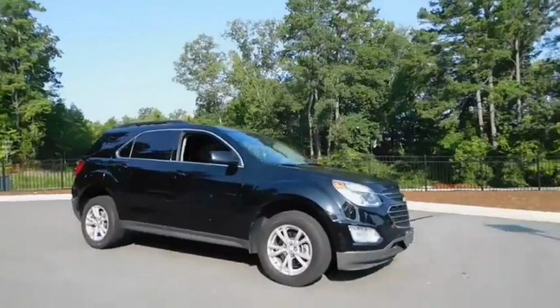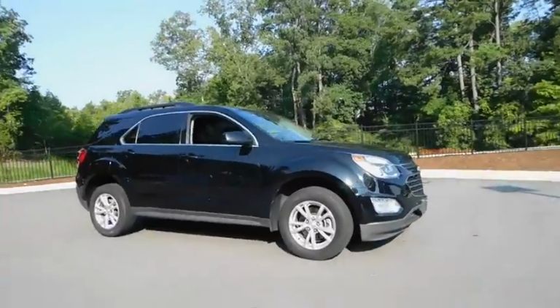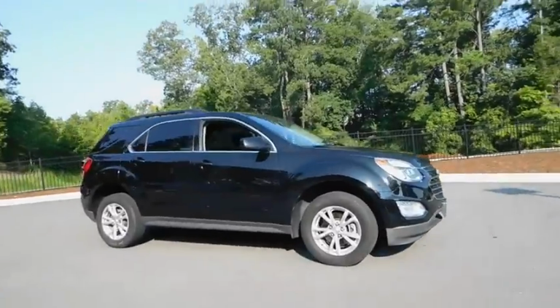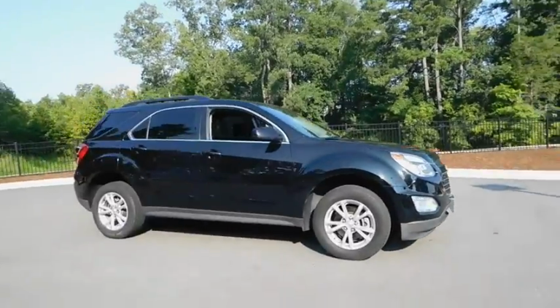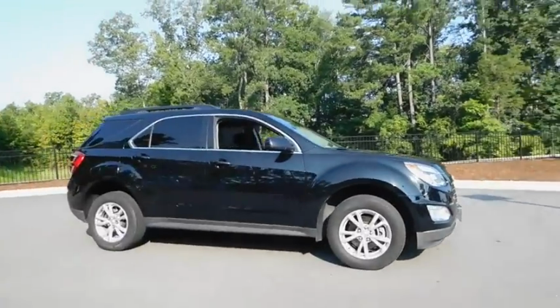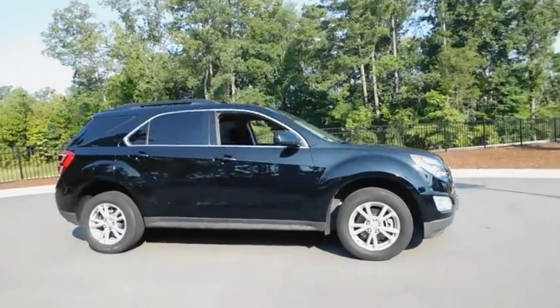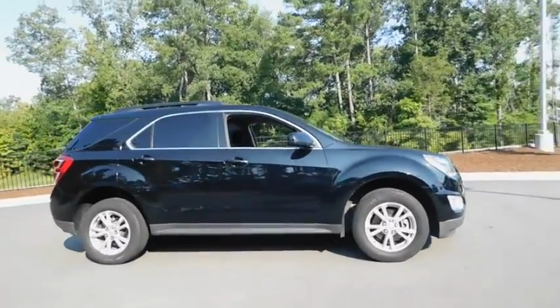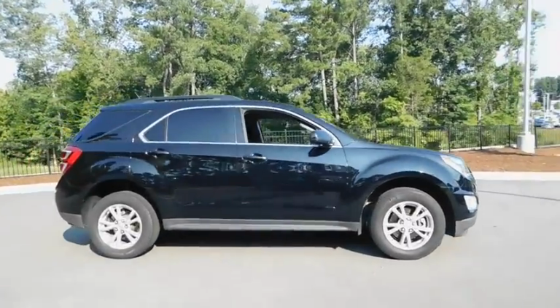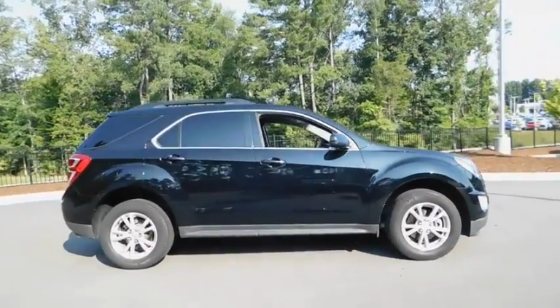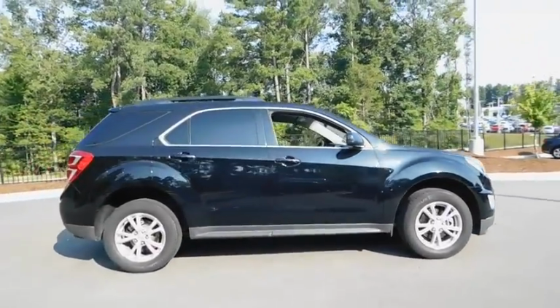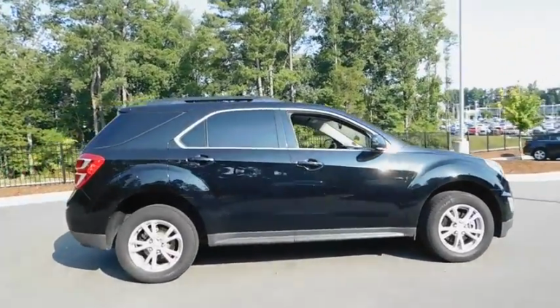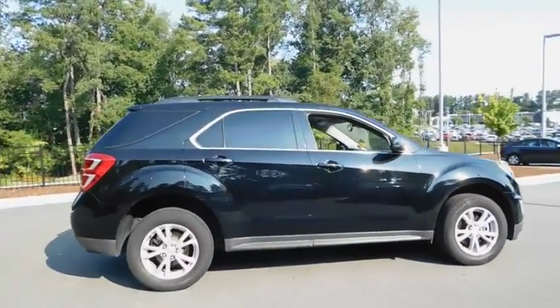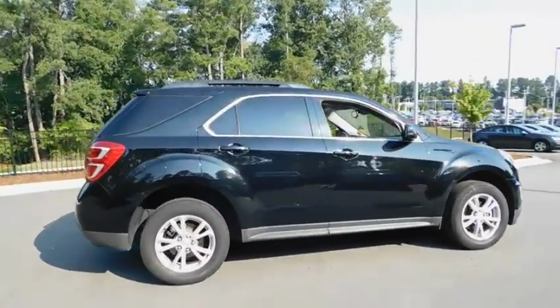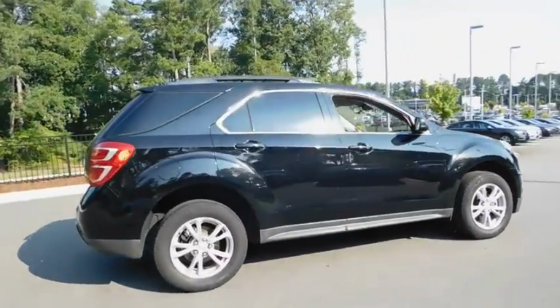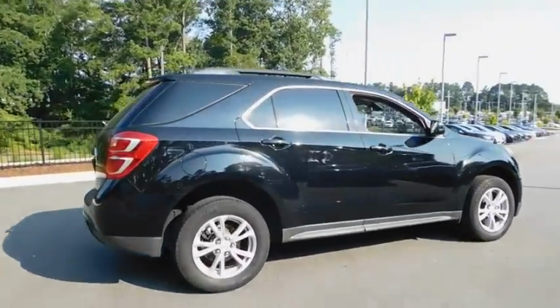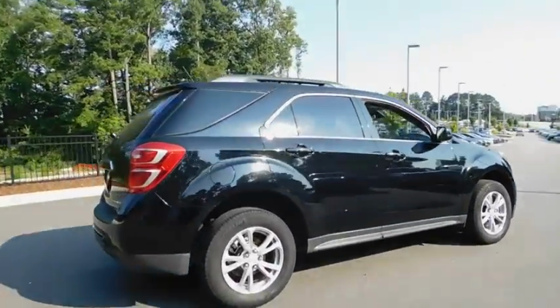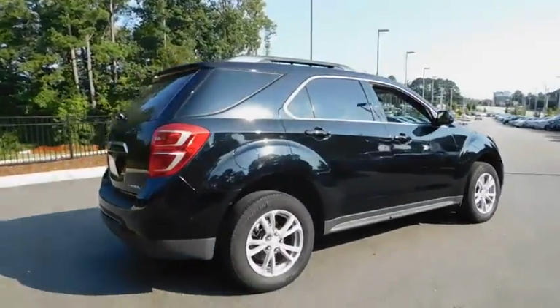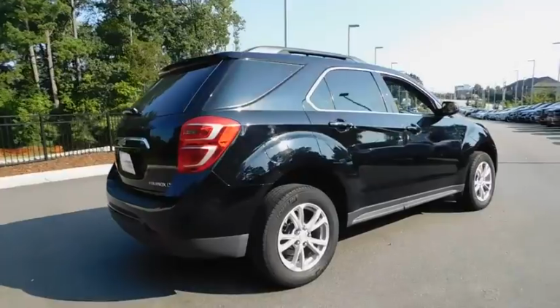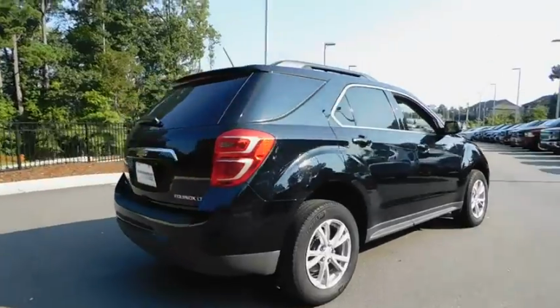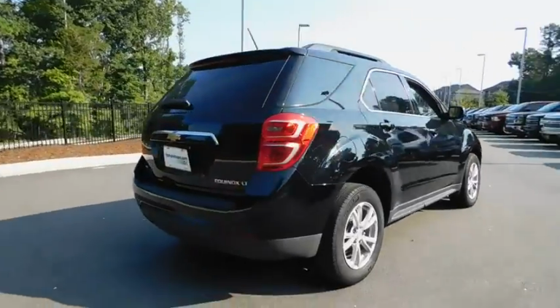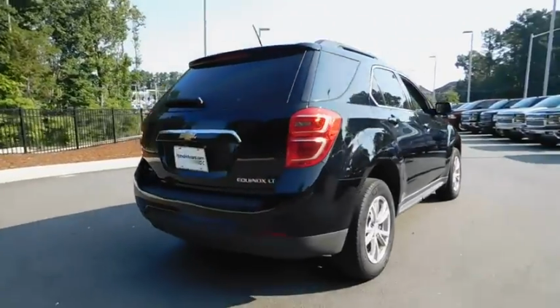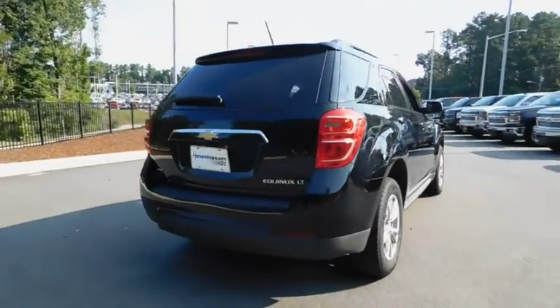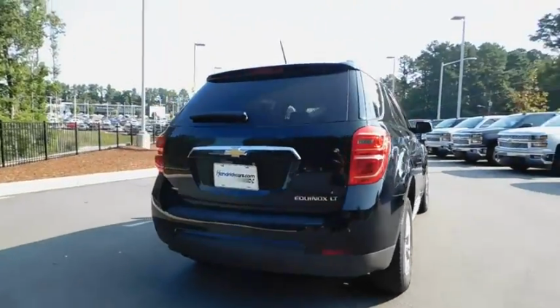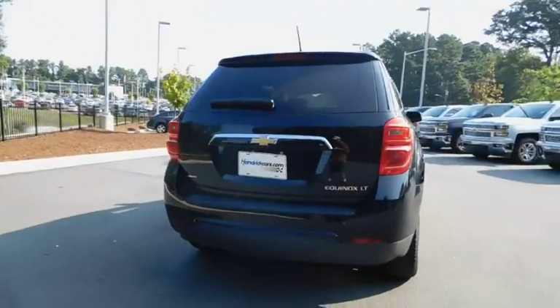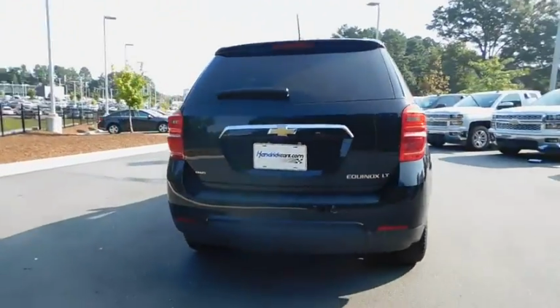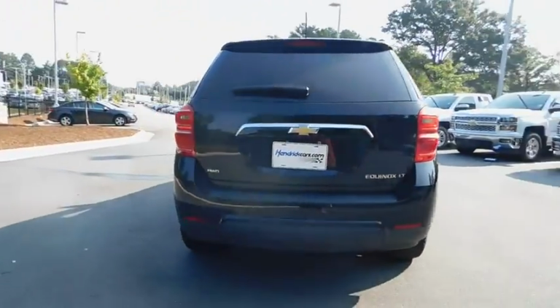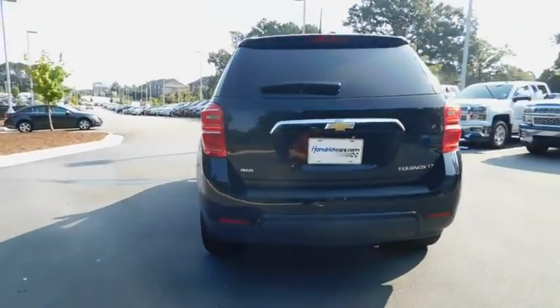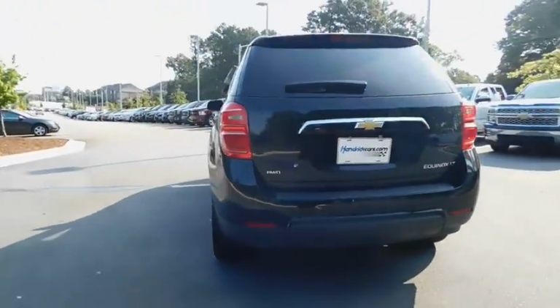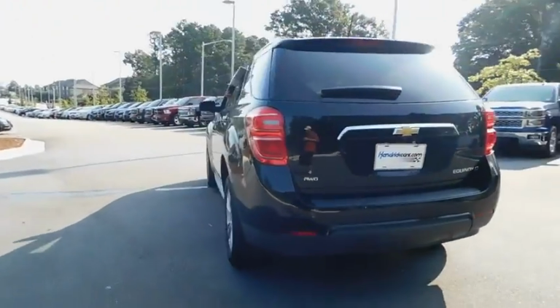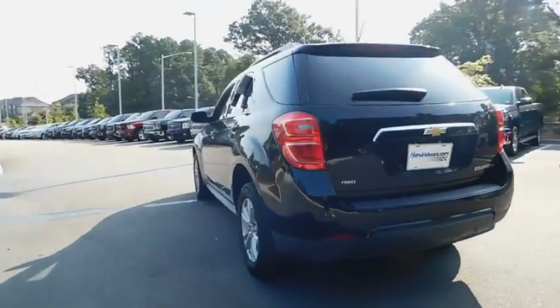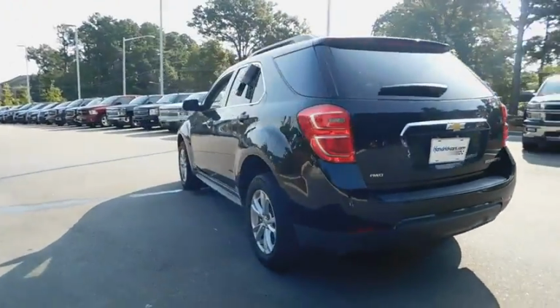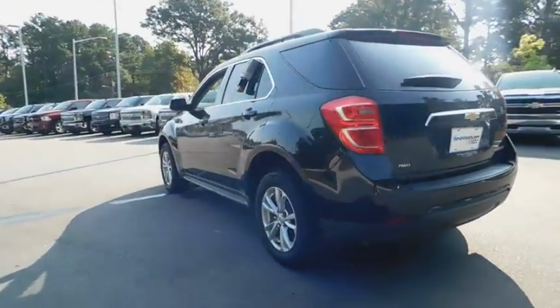The 2016 Chevrolet Equinox. Fuel efficiency, safety, and value equals the Chevy Equinox. This vehicle has less than 85,000 miles.